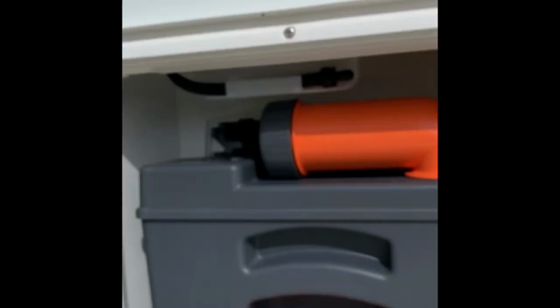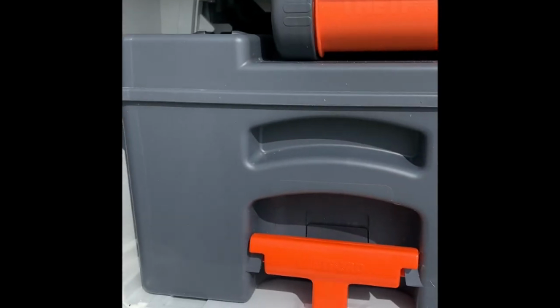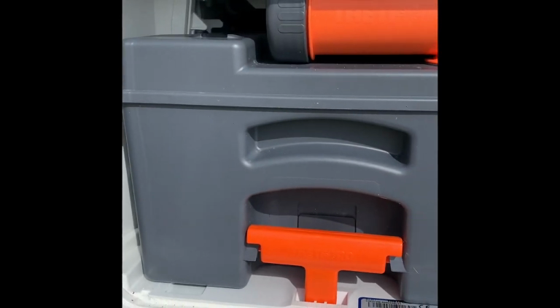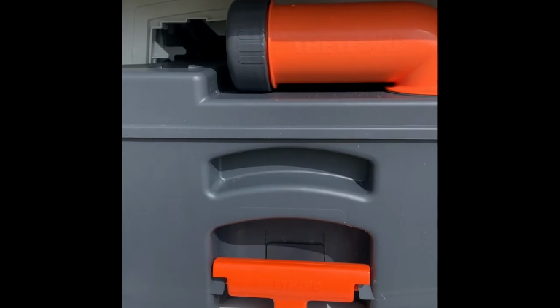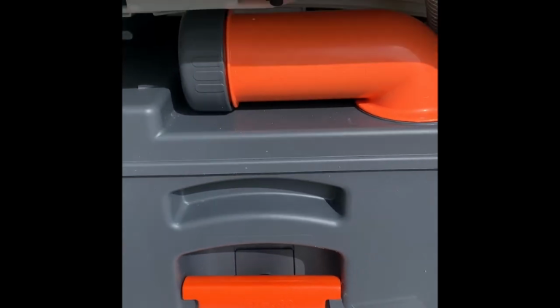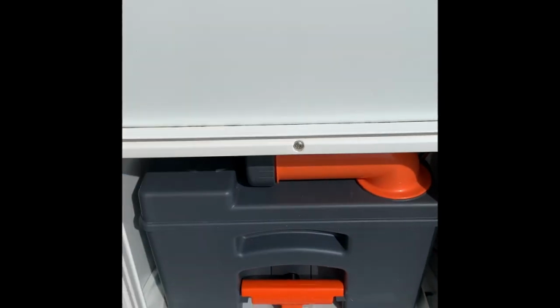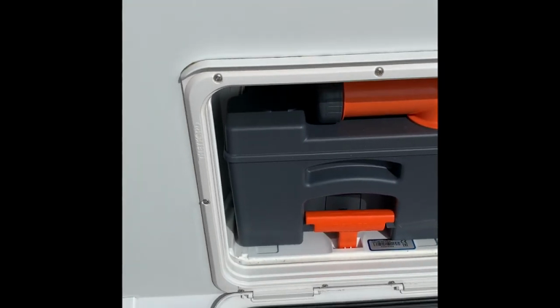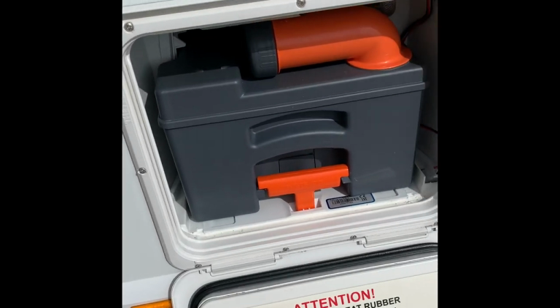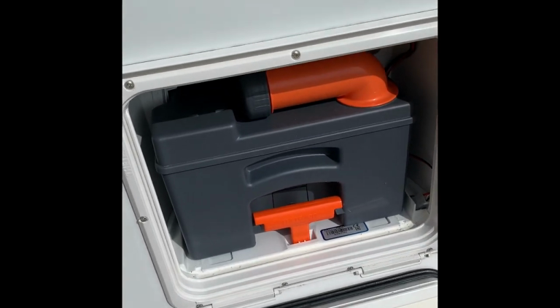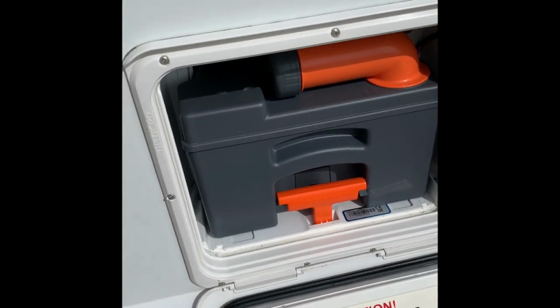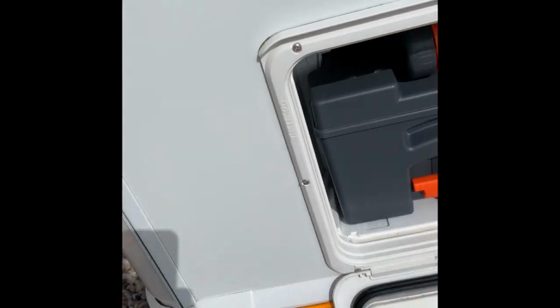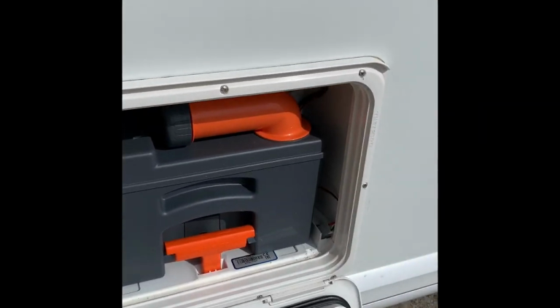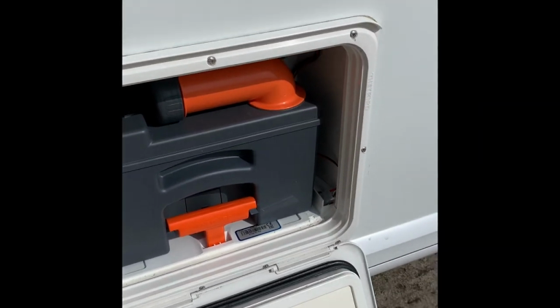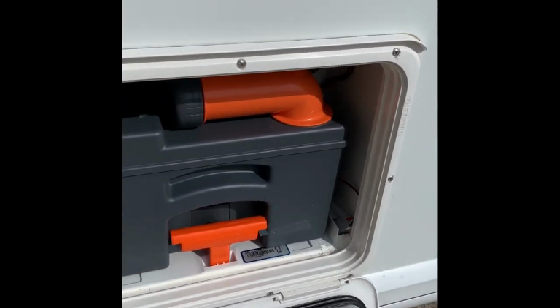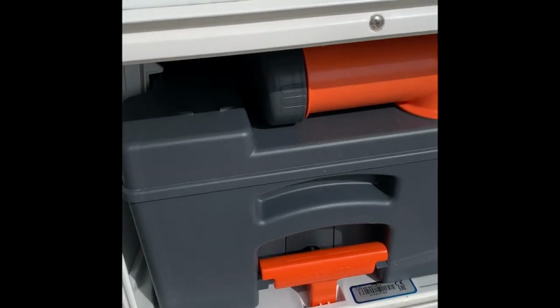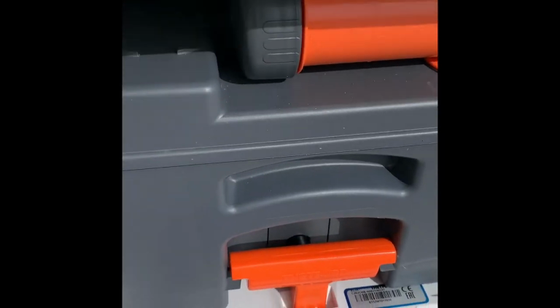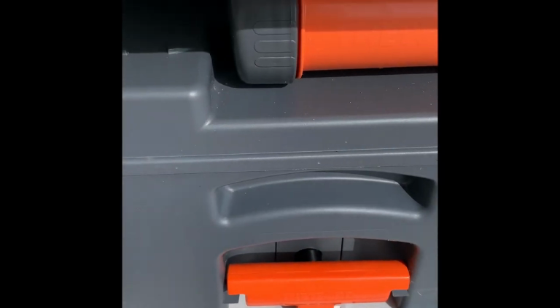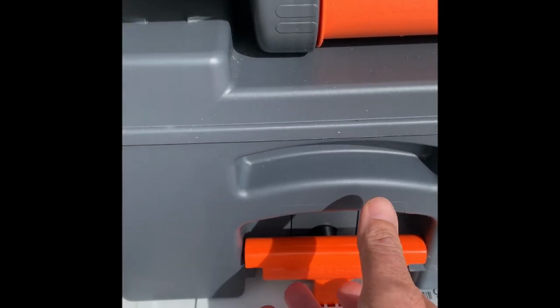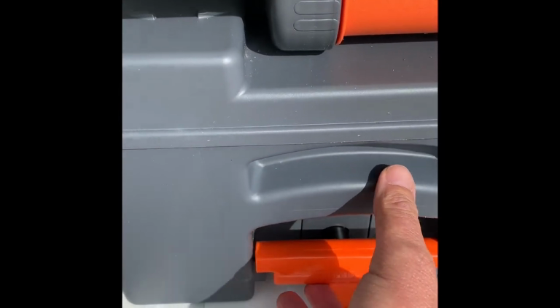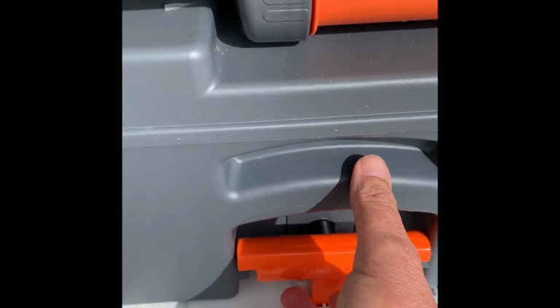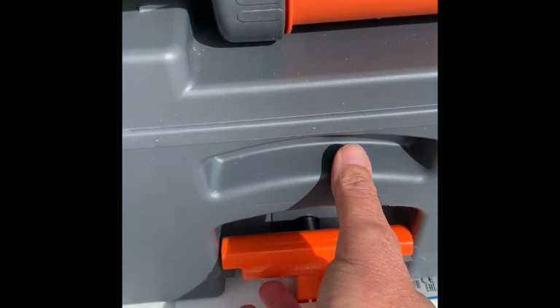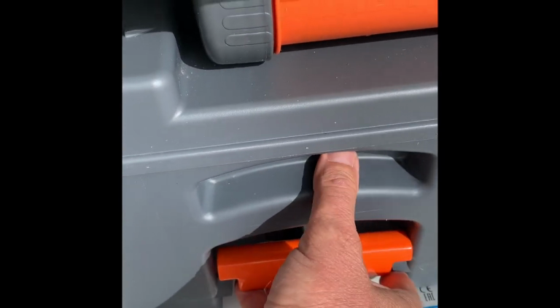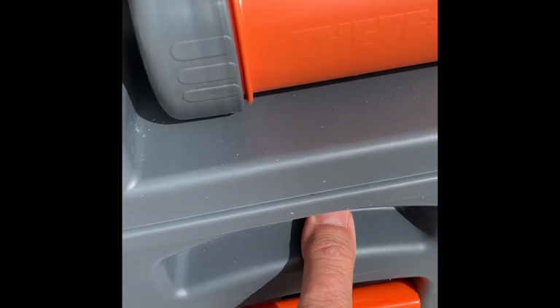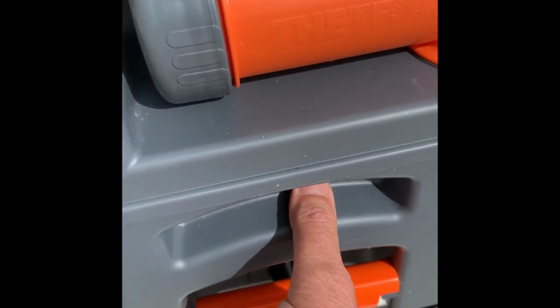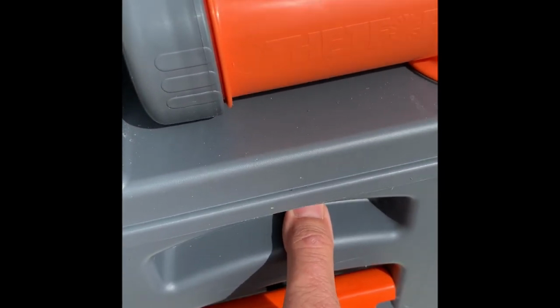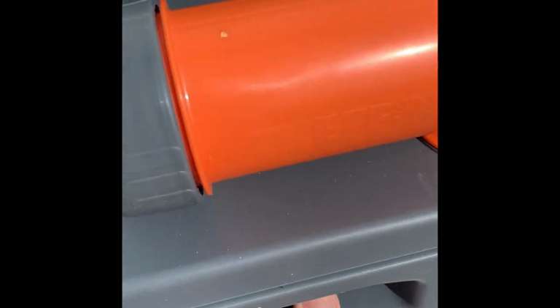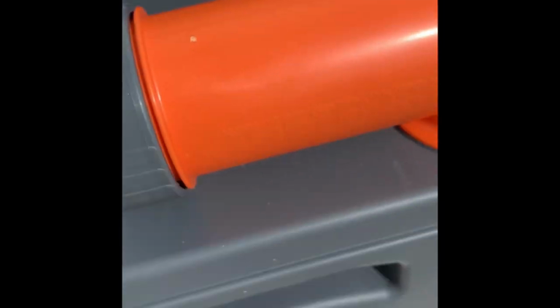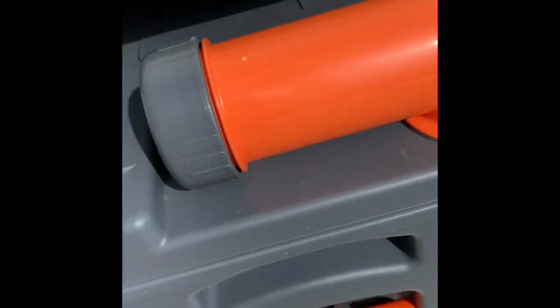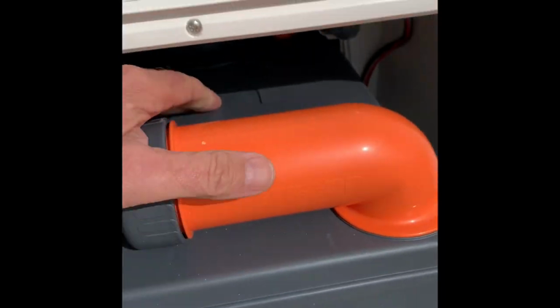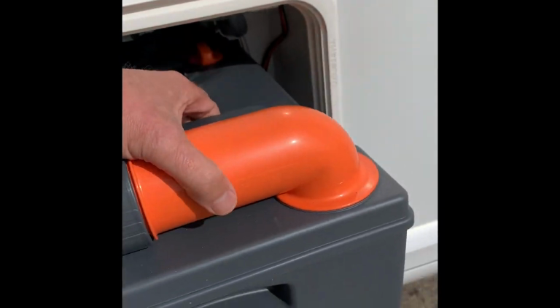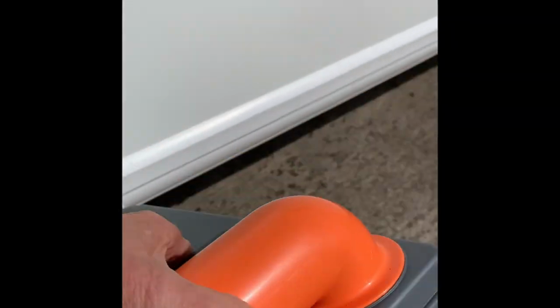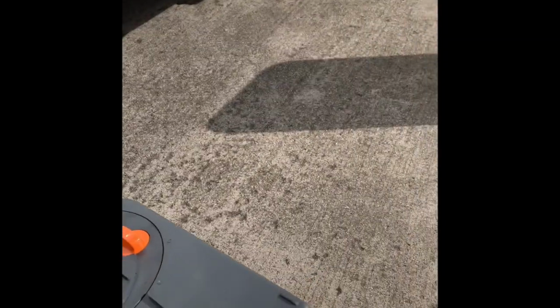This is the standard Thetford toilet, nice and easy to use. To empty — not to use, this is easy to use — that lifts up, pulls out, pull straight and out it comes.